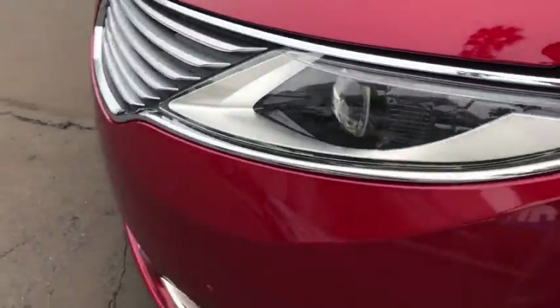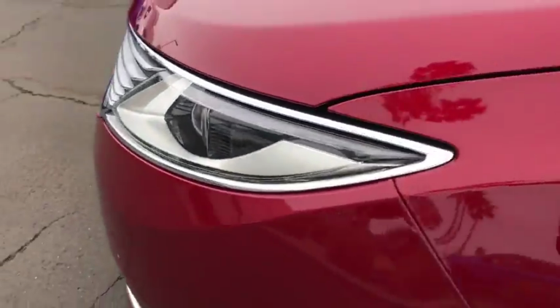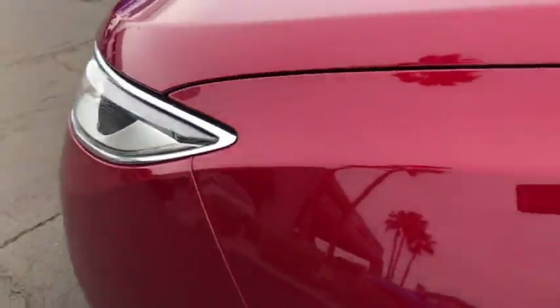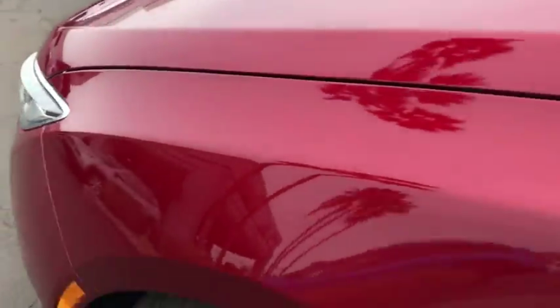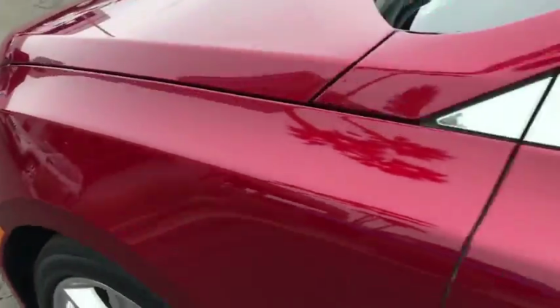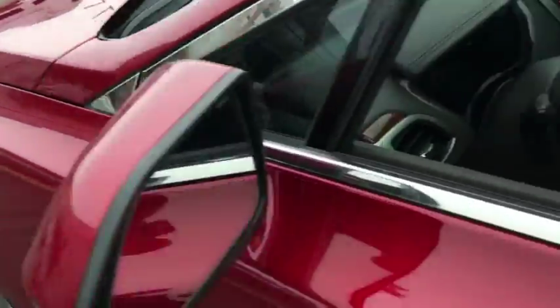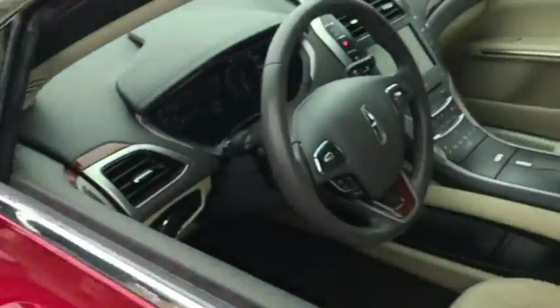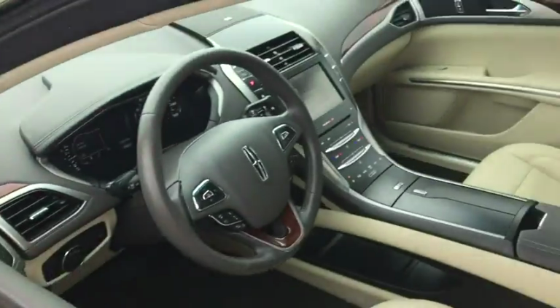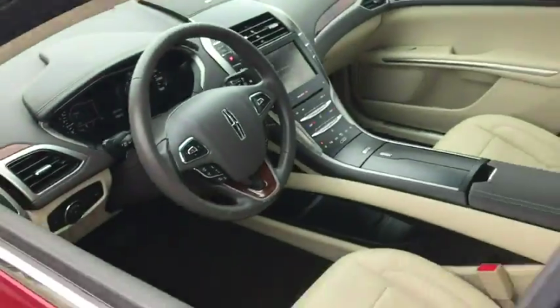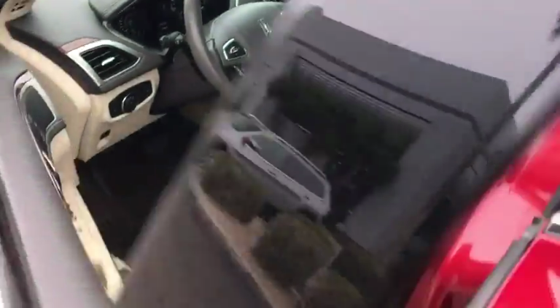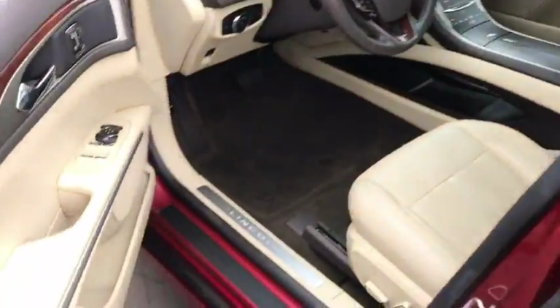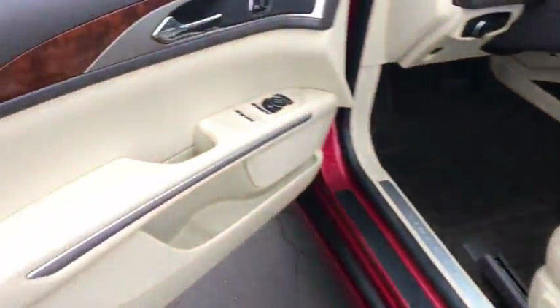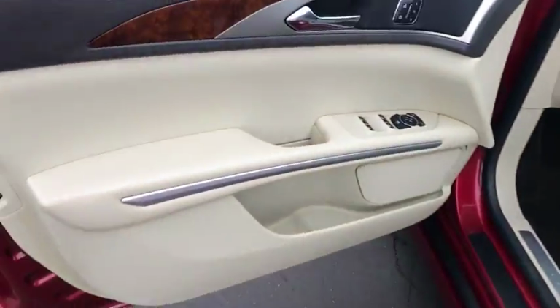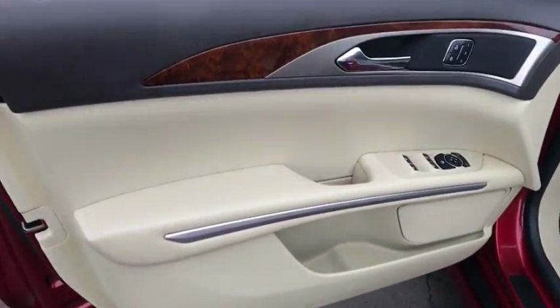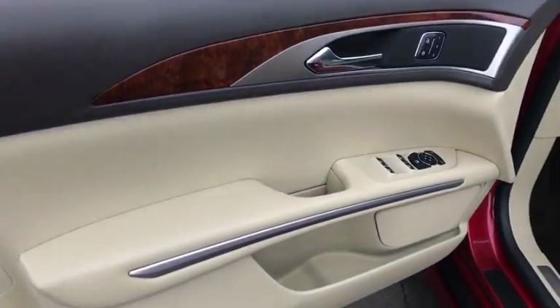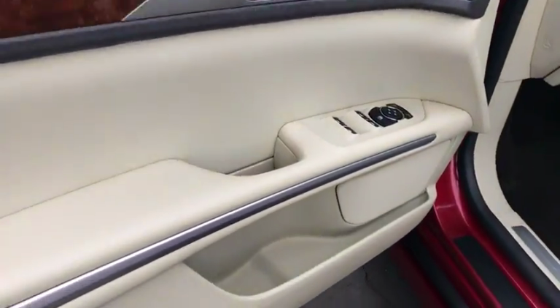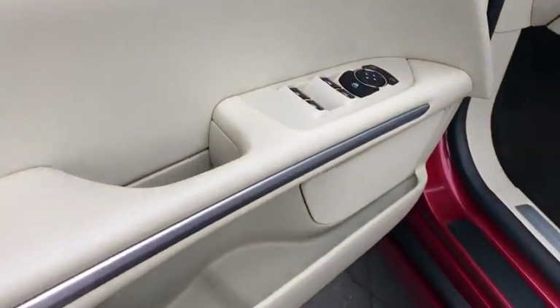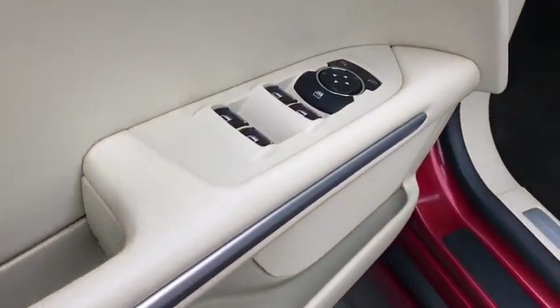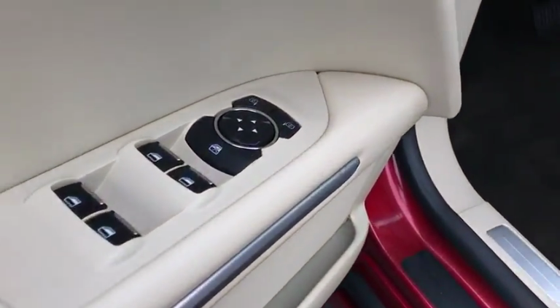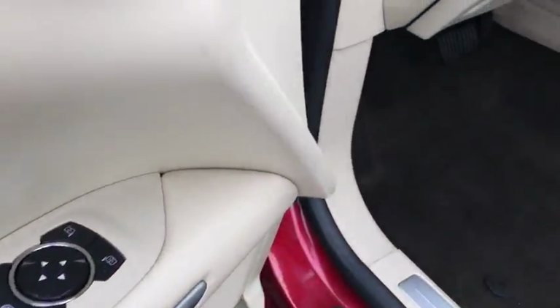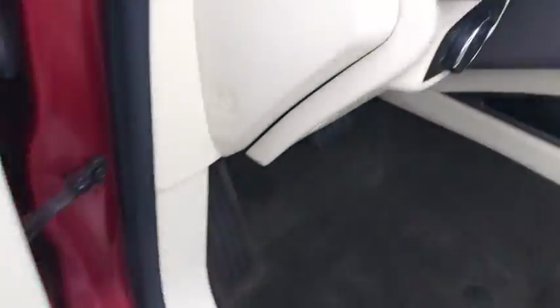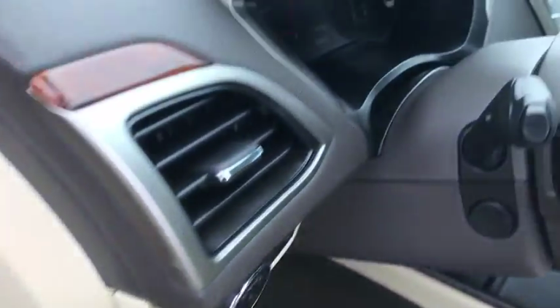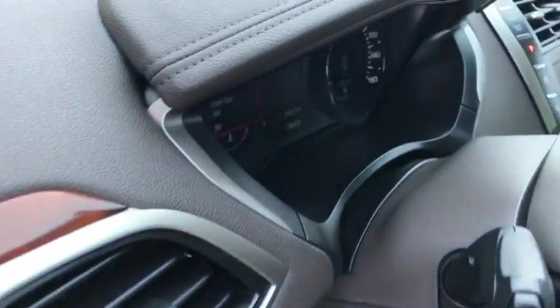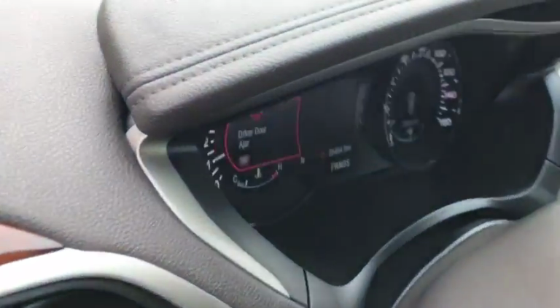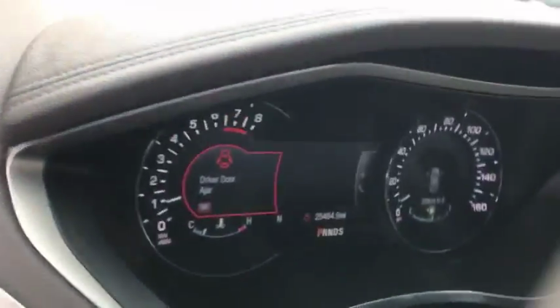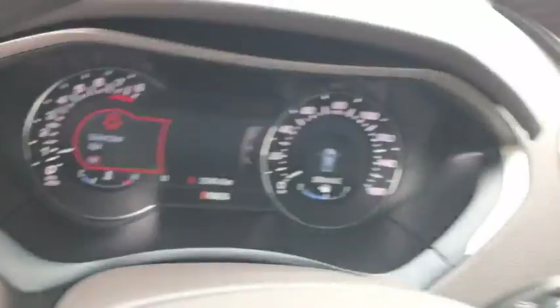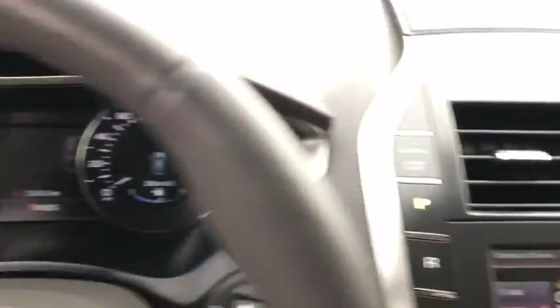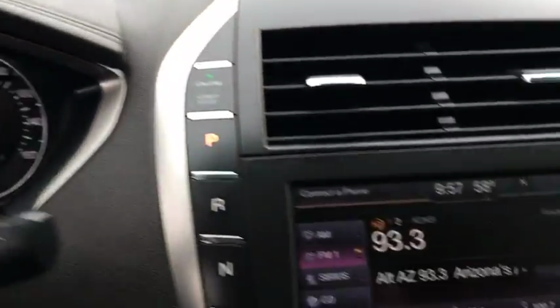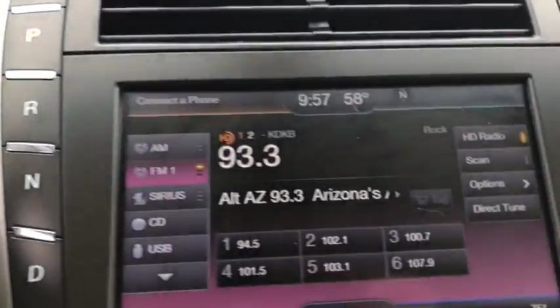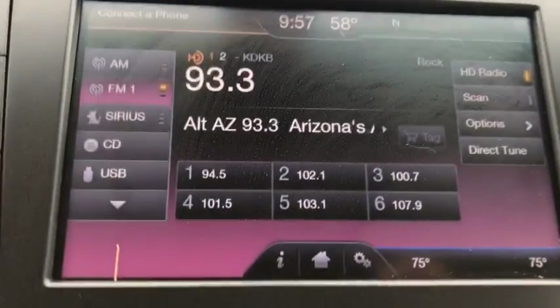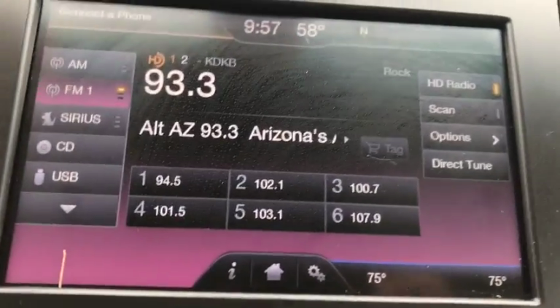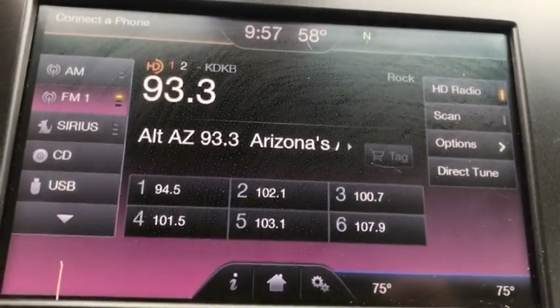Stability control, traction control, steering wheel audio controls, remote engine start, keyless entry, power passenger seat, anti-lock braking system, Bluetooth.